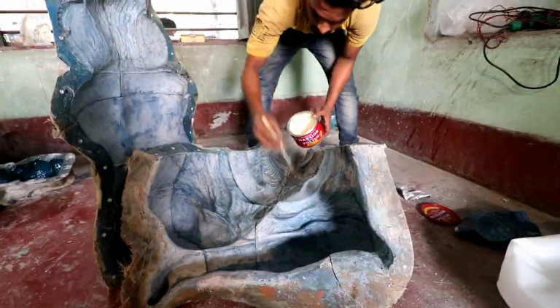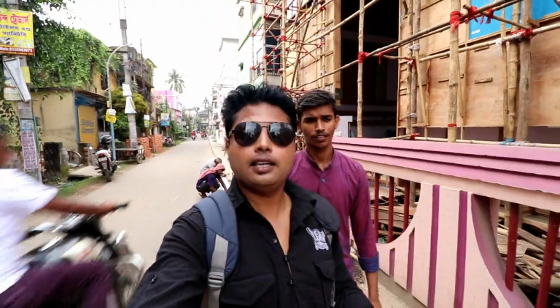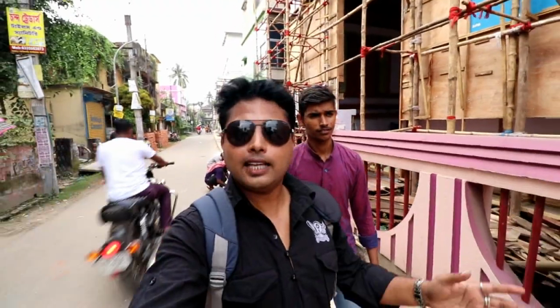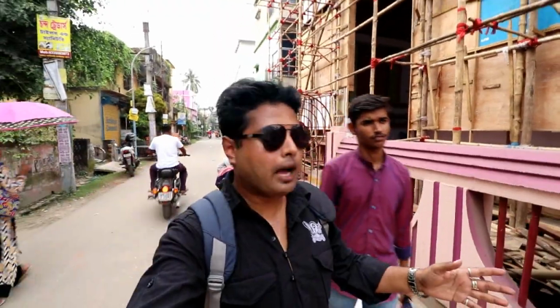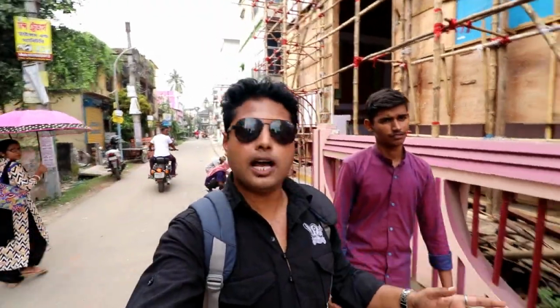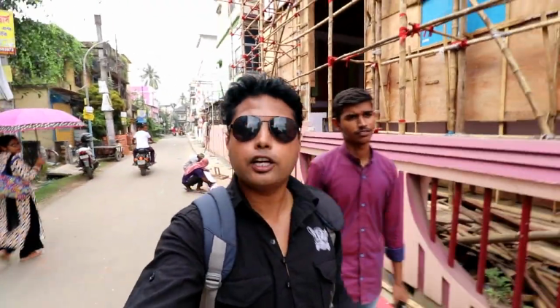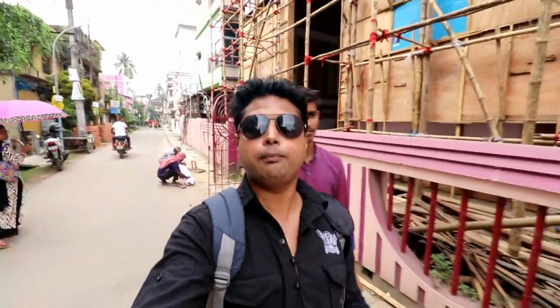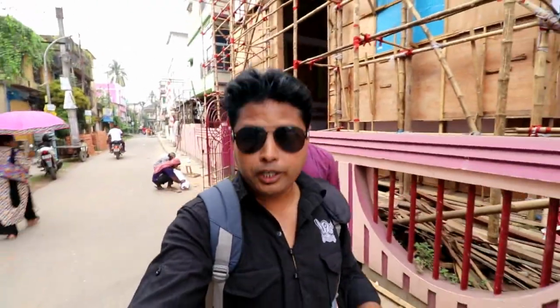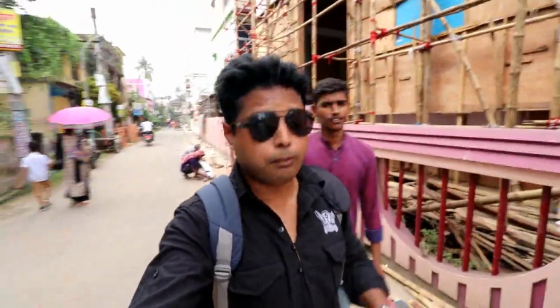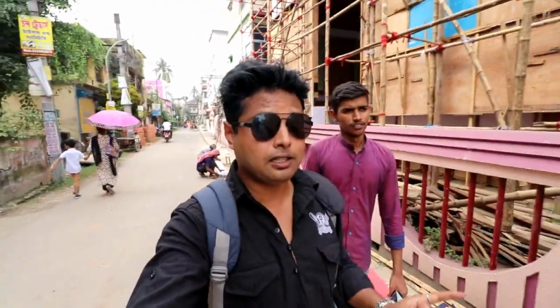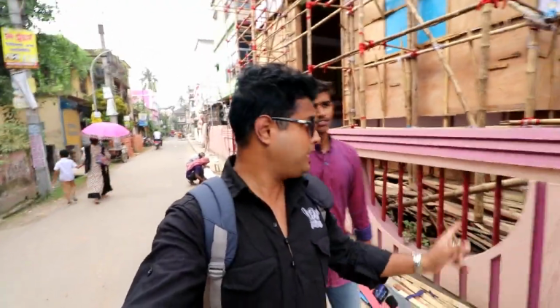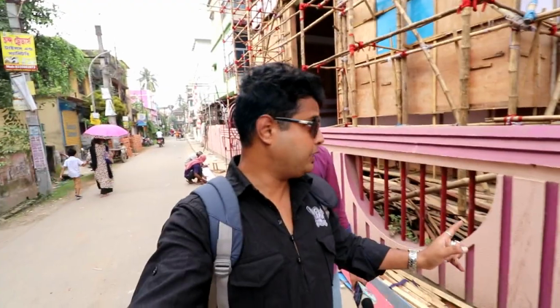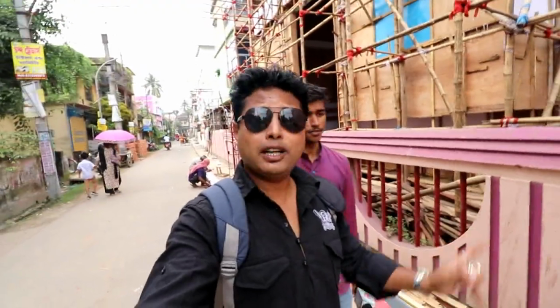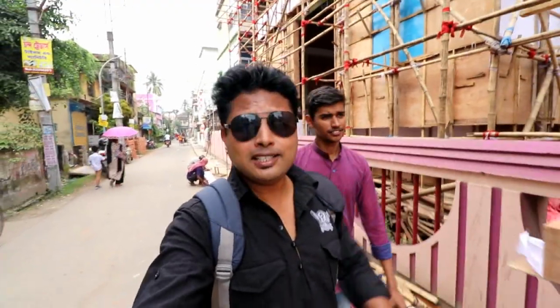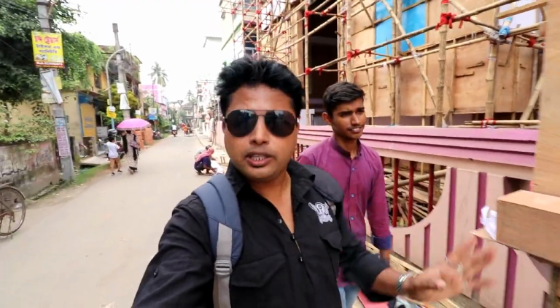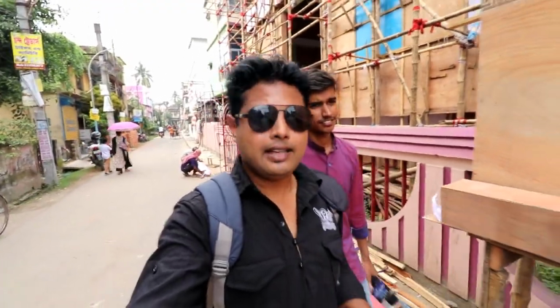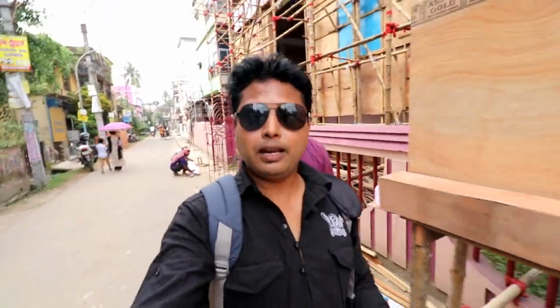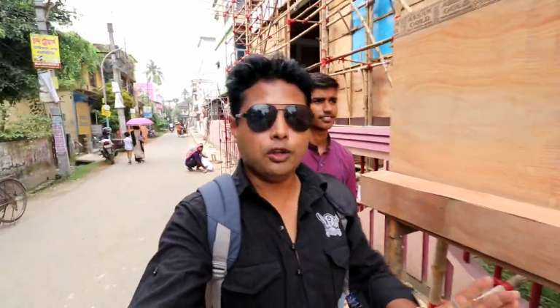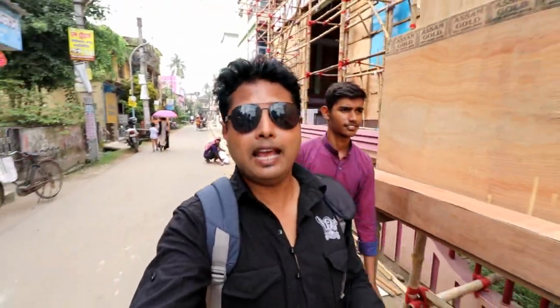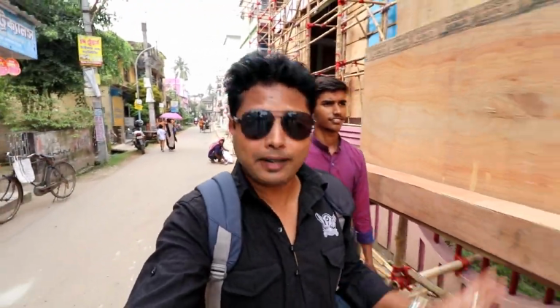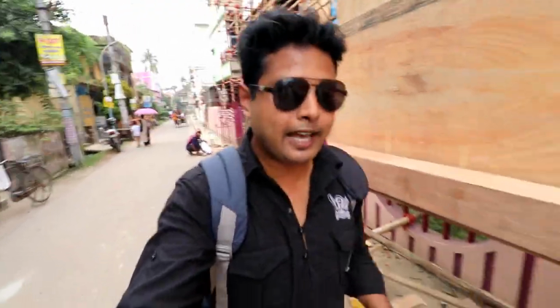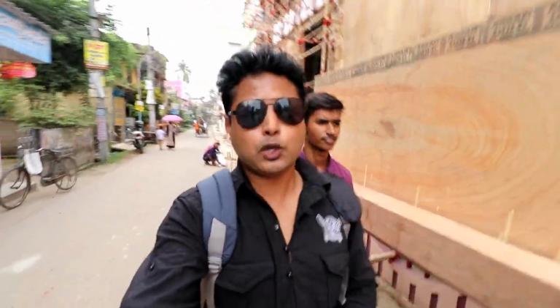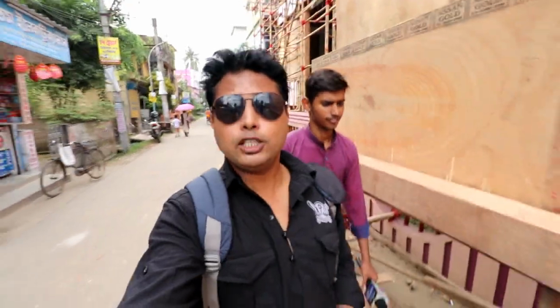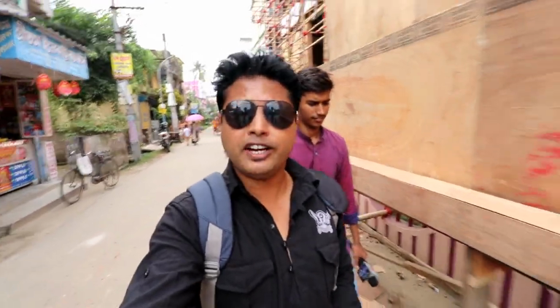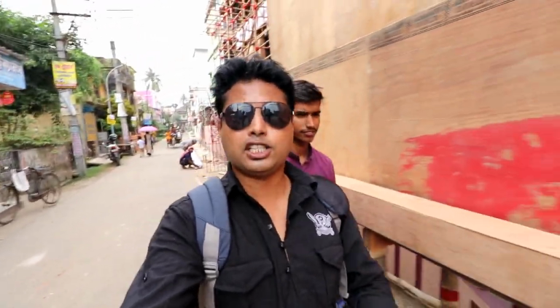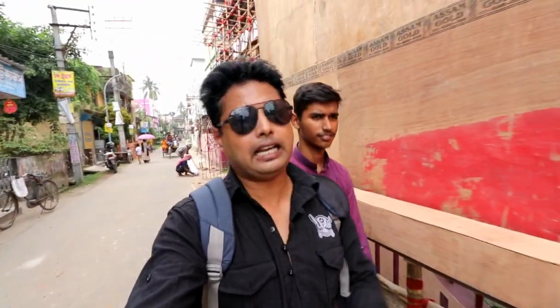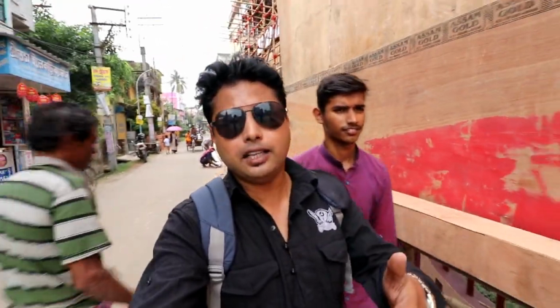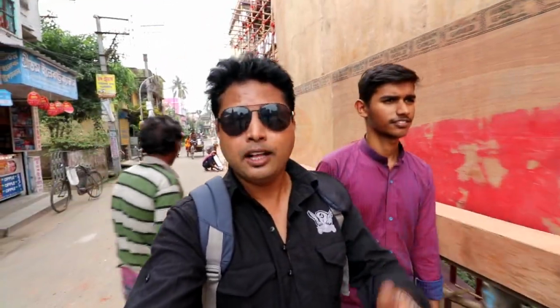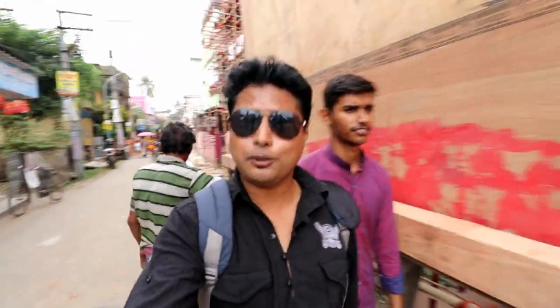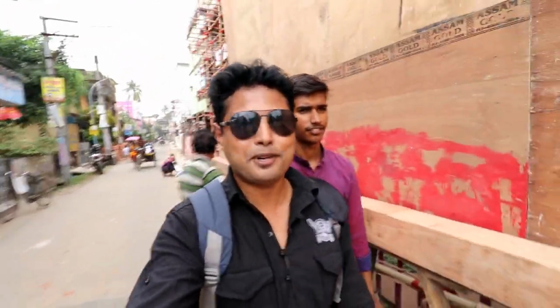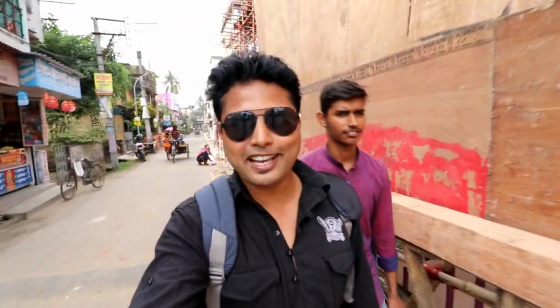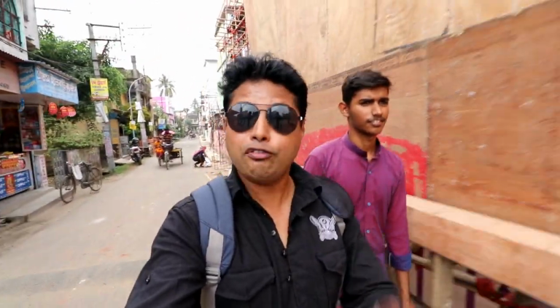So guys, here workers are also finishing the roof. This is the Barashat Regiment pandal with the Tirupati Naath Temple concept. If you enjoy this video, then please like, subscribe, and don't forget to share the video.